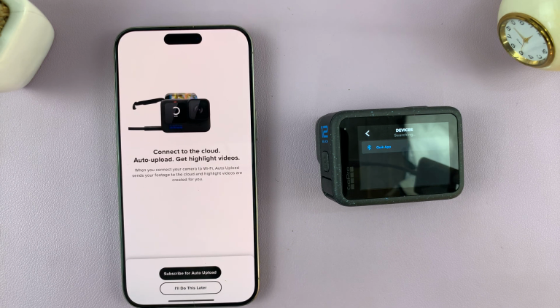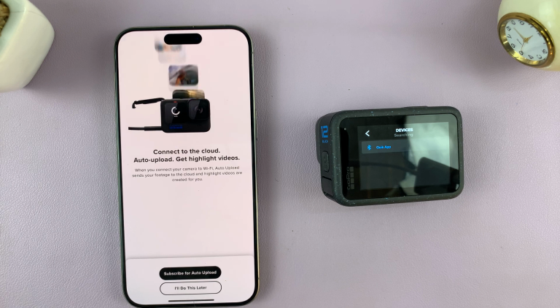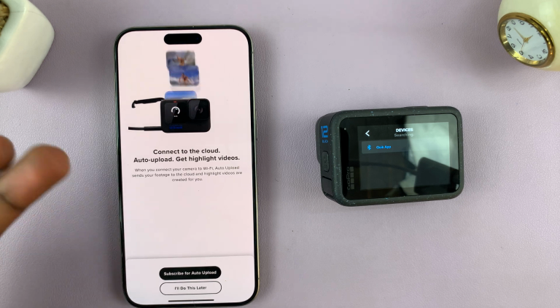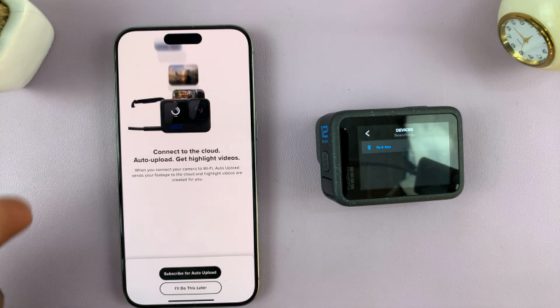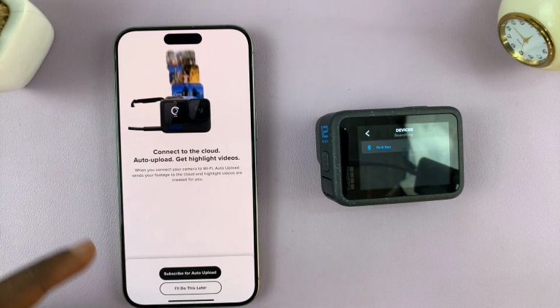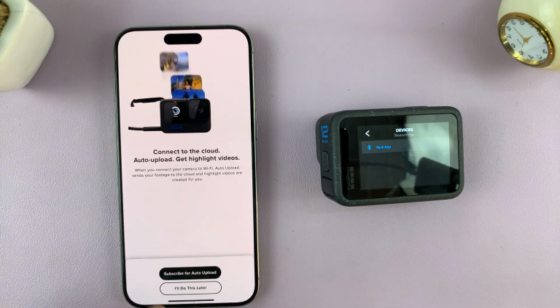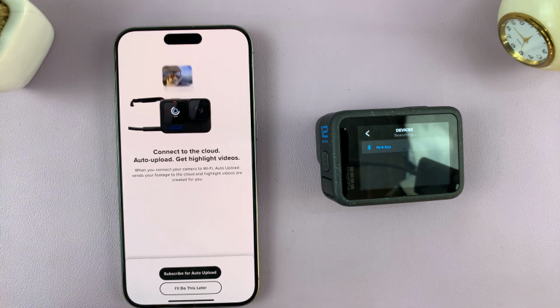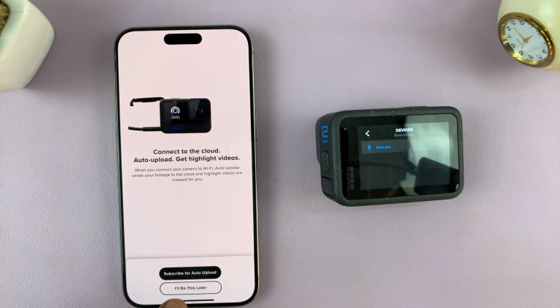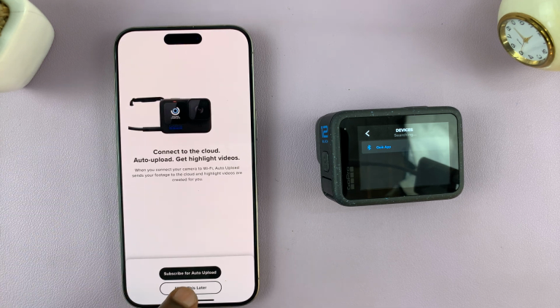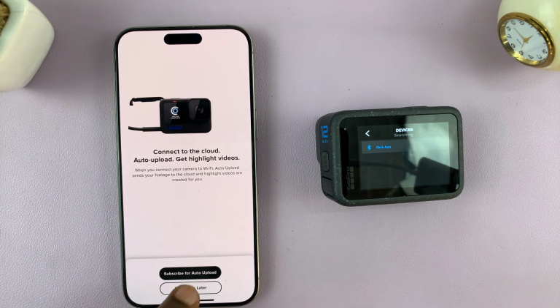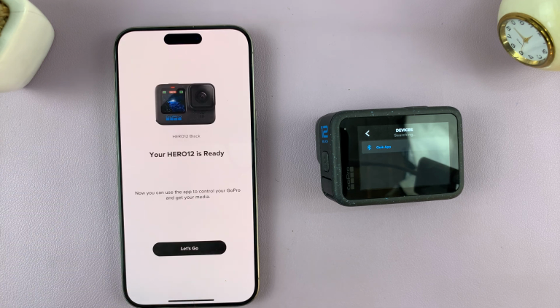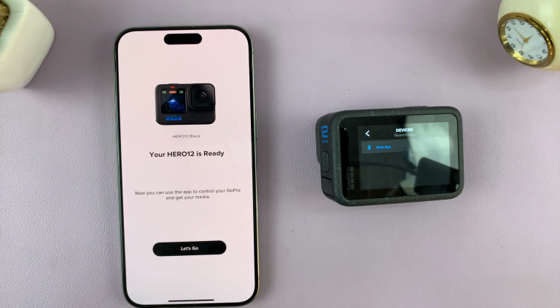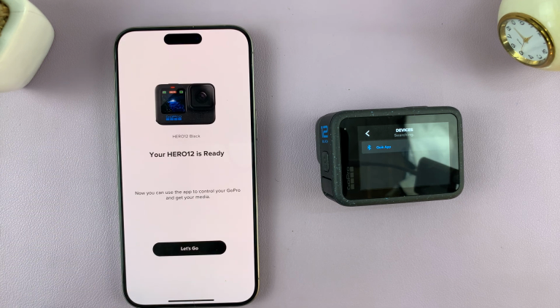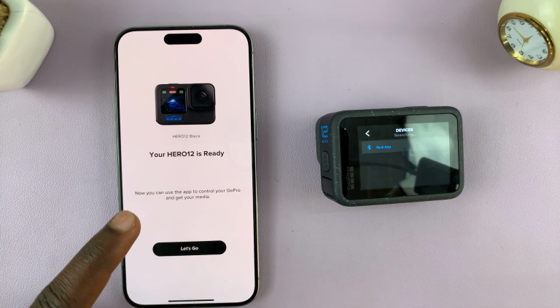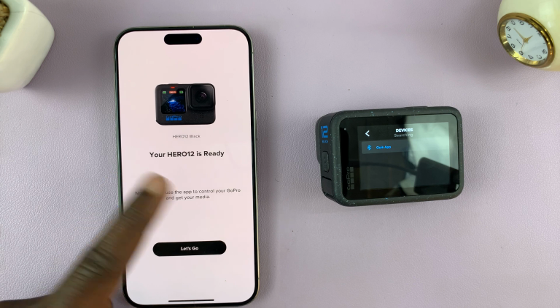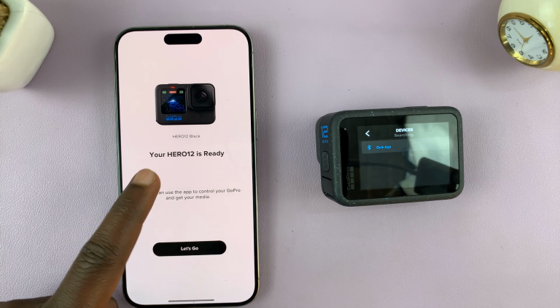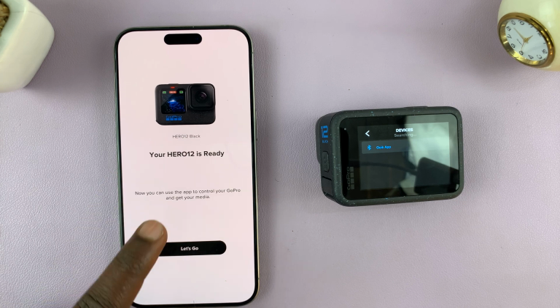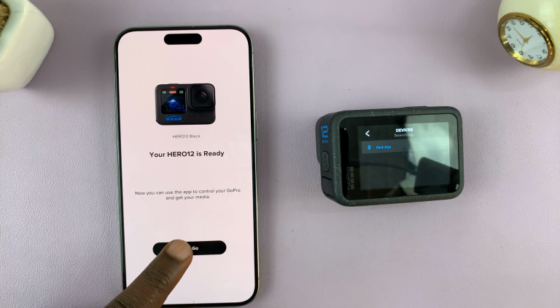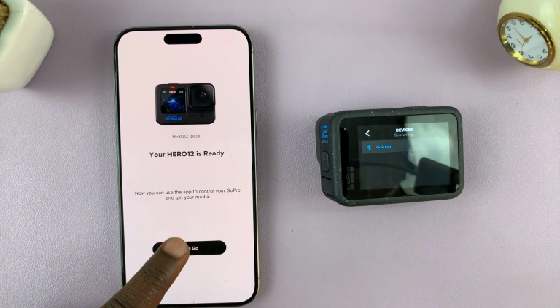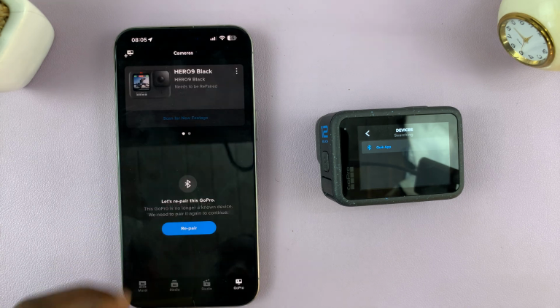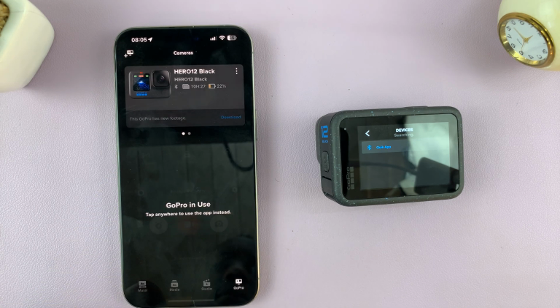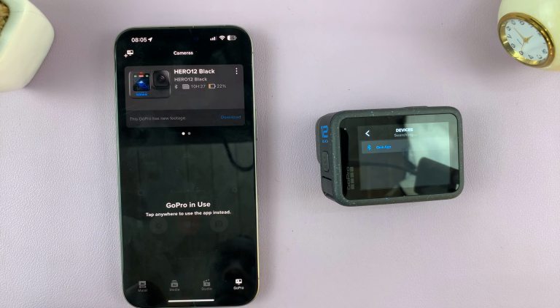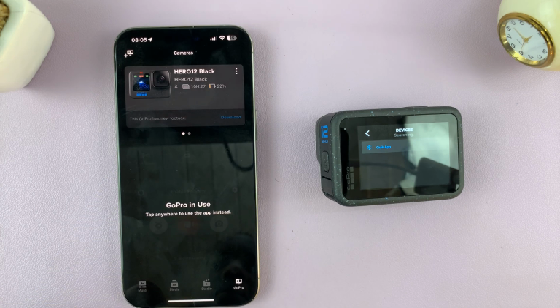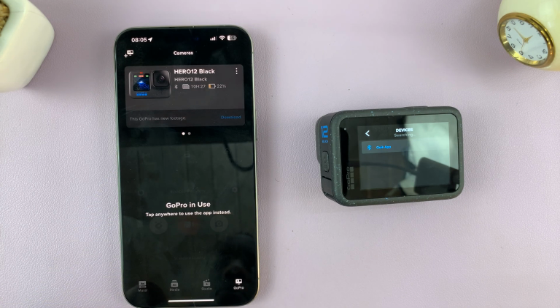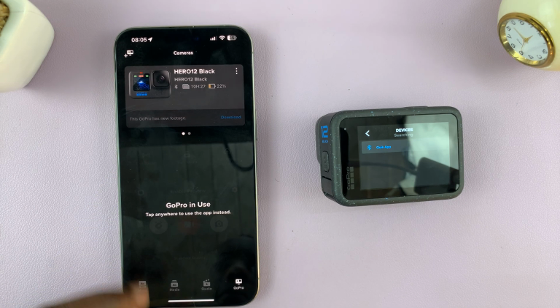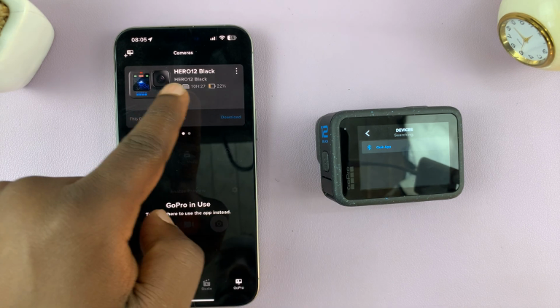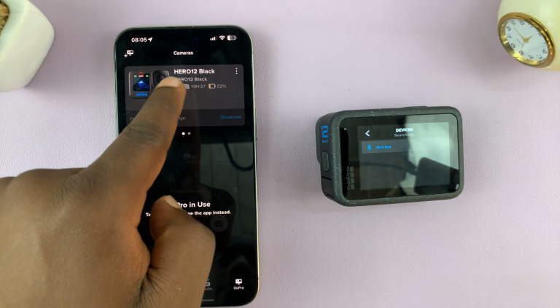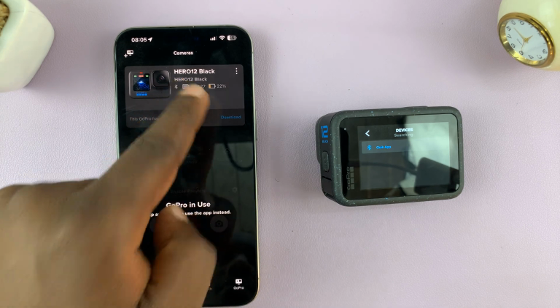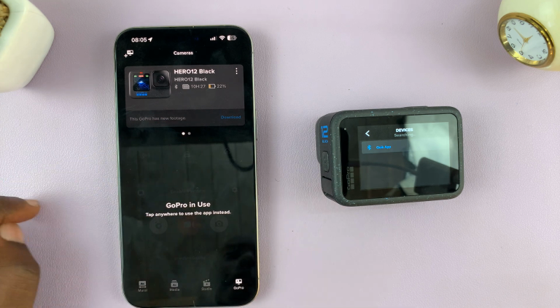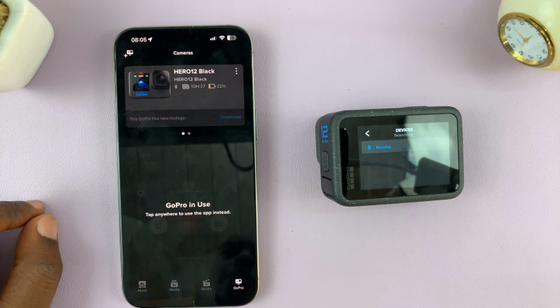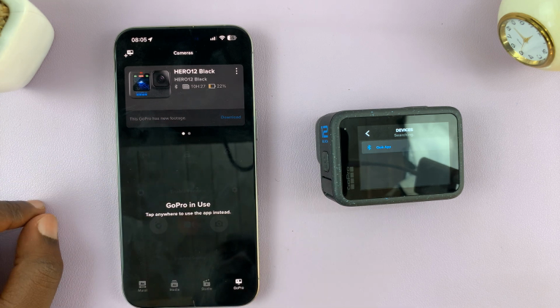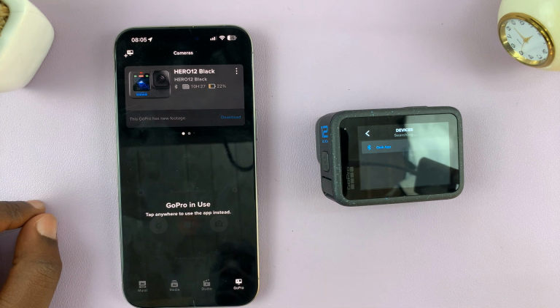It says connect to iCloud — I'll do that later, so I'll tap on 'I'll do this later'. It says my GoPro Hero 12 is ready, so tap on 'let's go'.